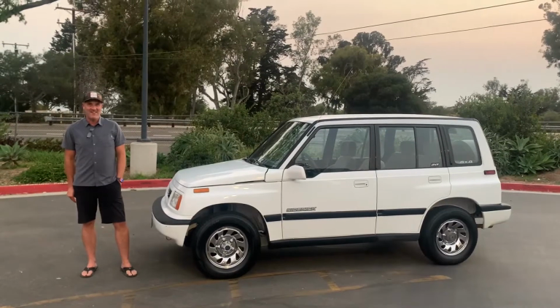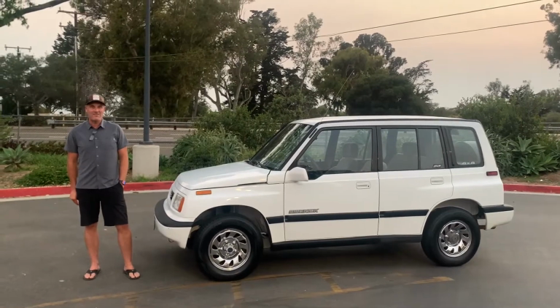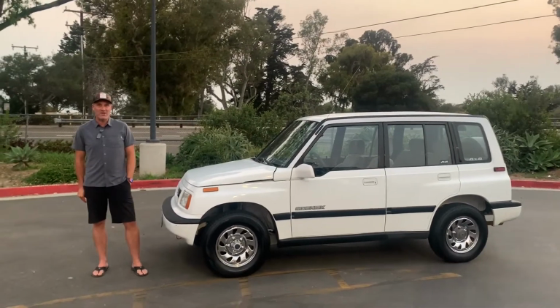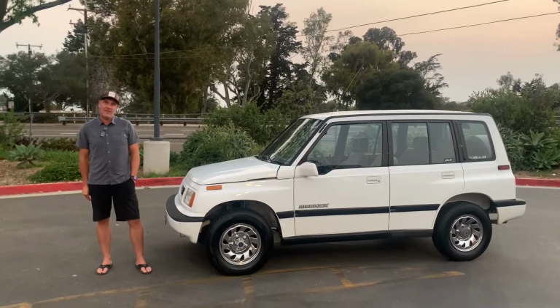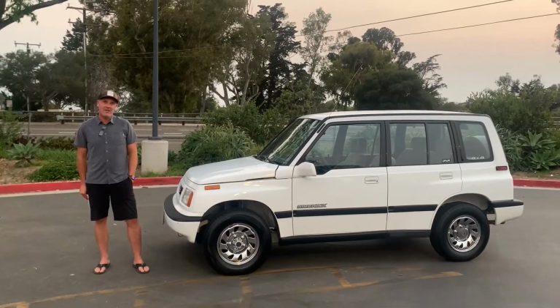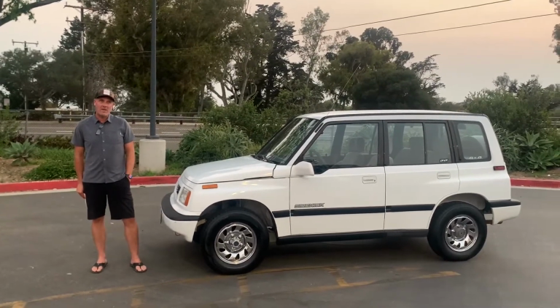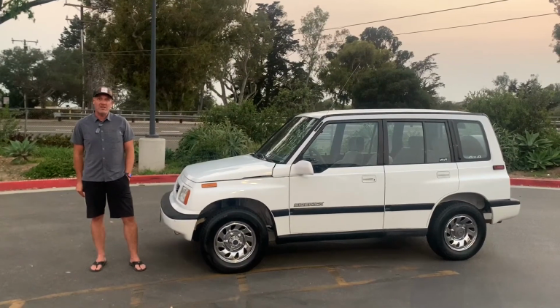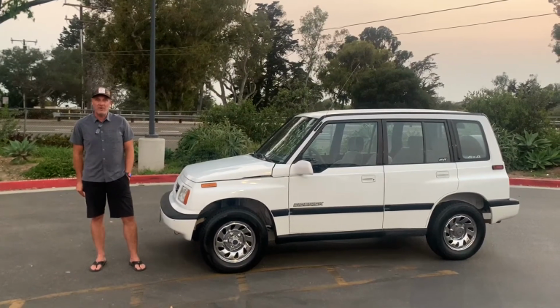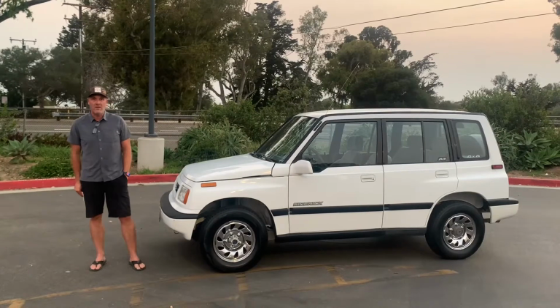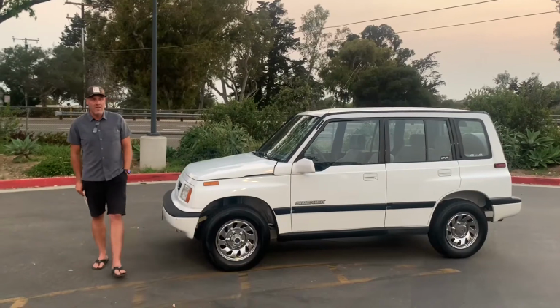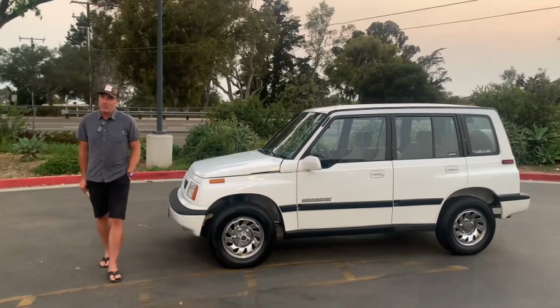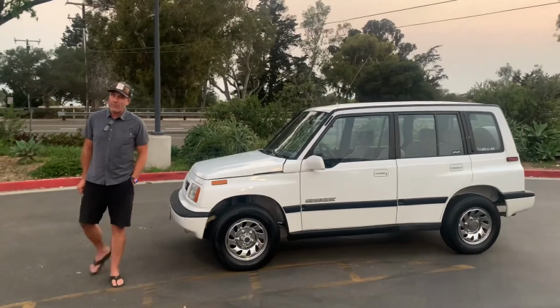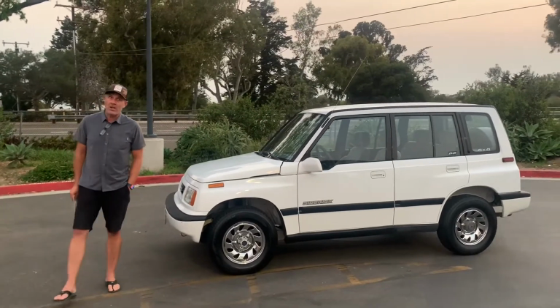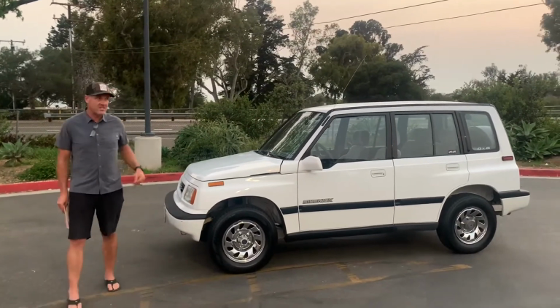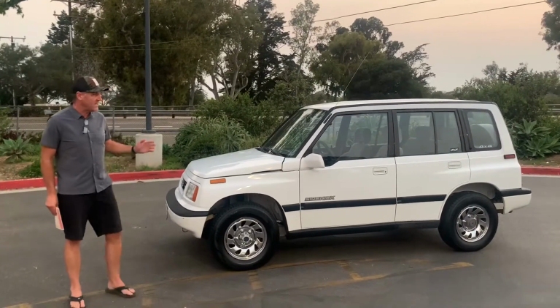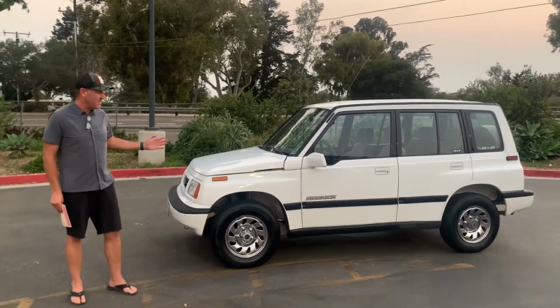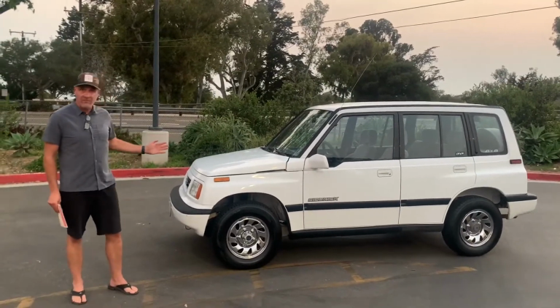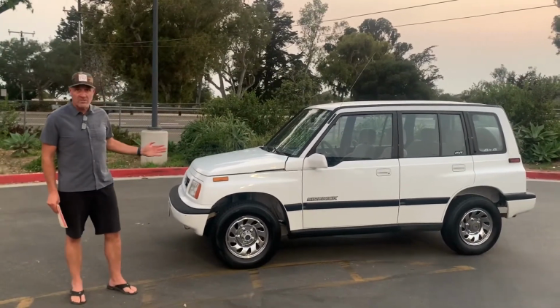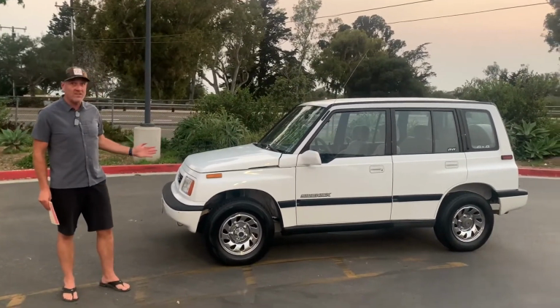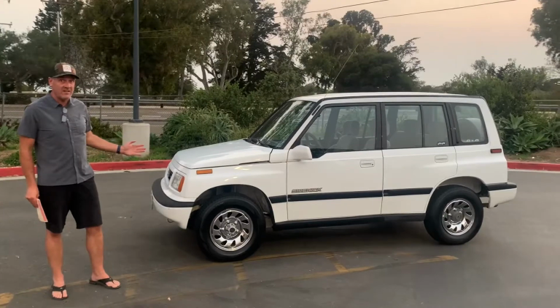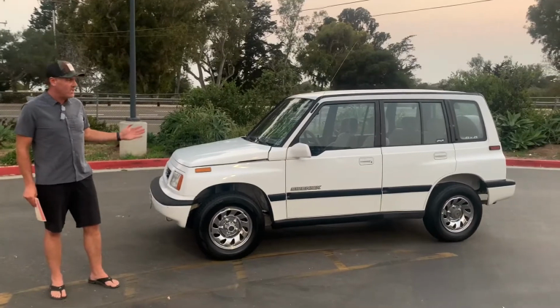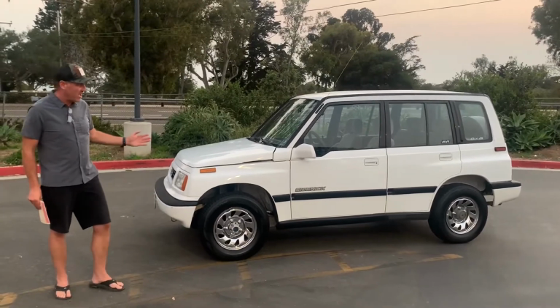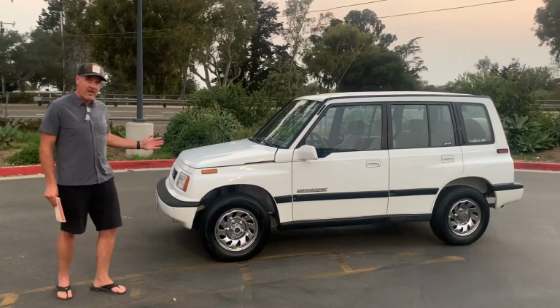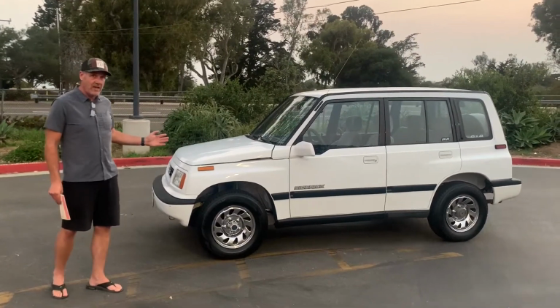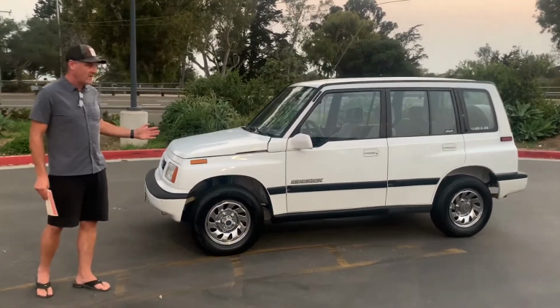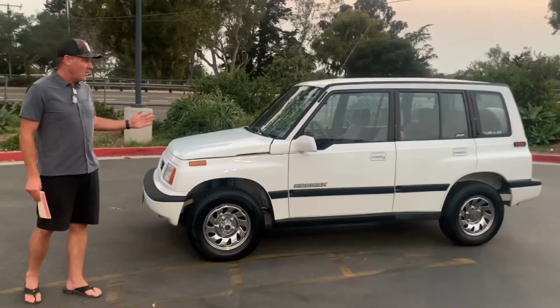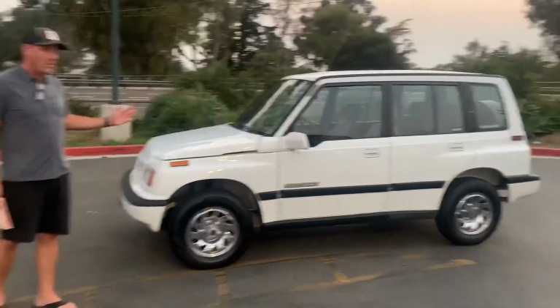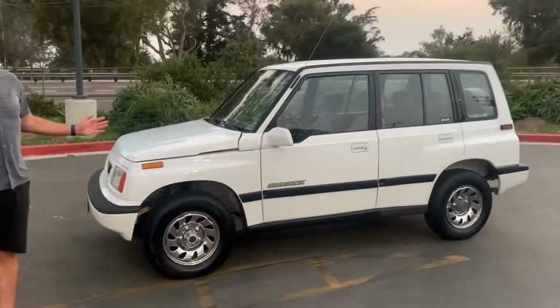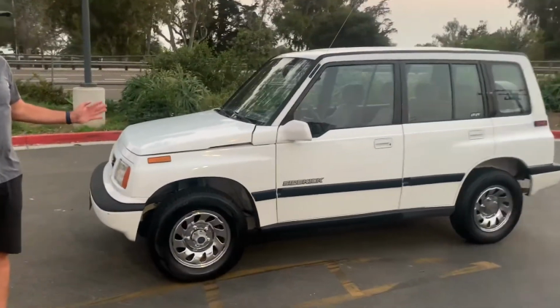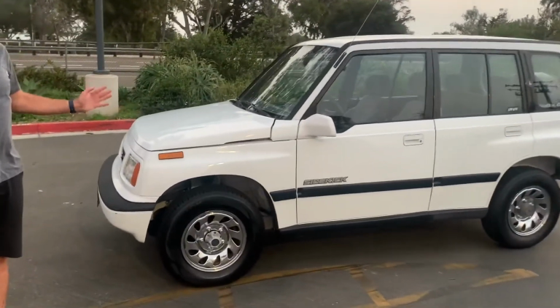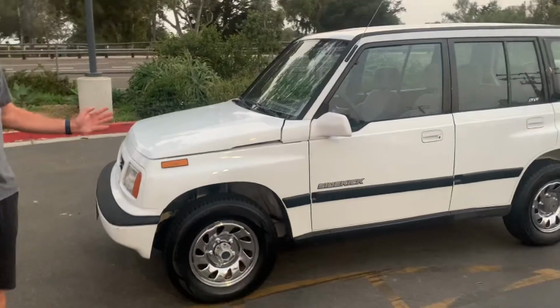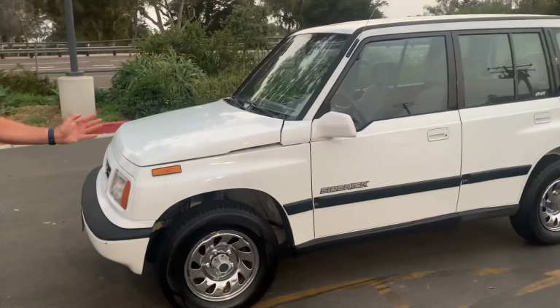Hi, this is Patrick and I am selling another vehicle at one of the most popular online auction sites — a 1994 Suzuki Sidekick JLX. 100% original, 90,000 original miles.